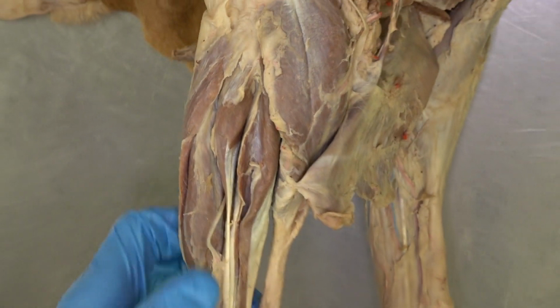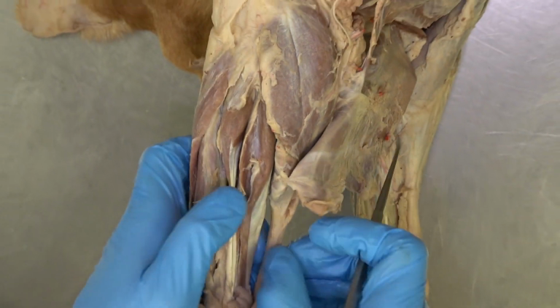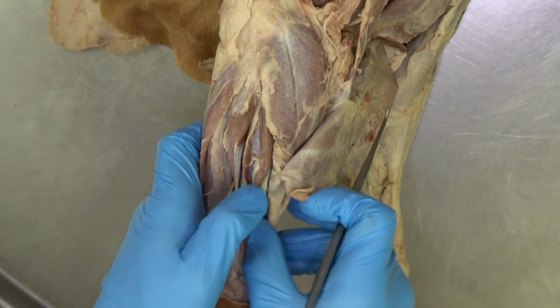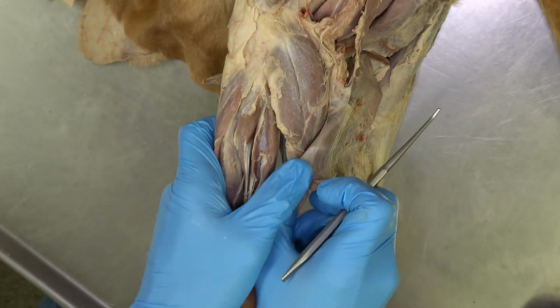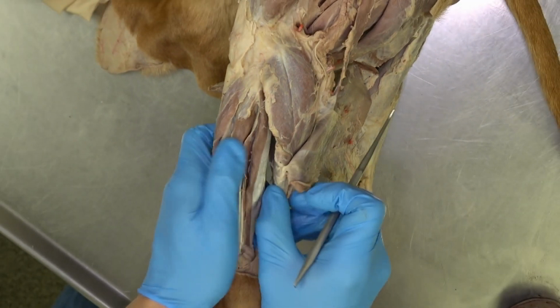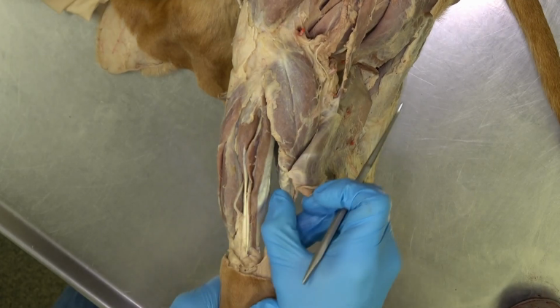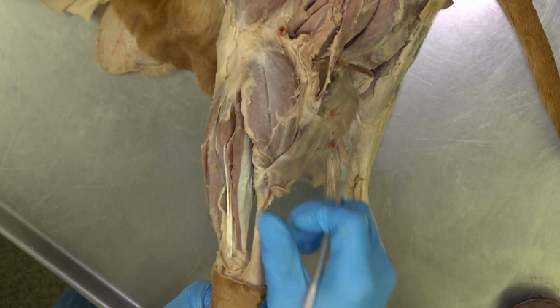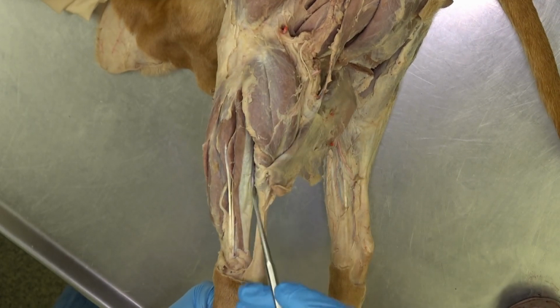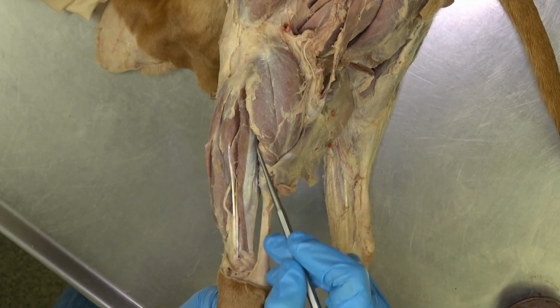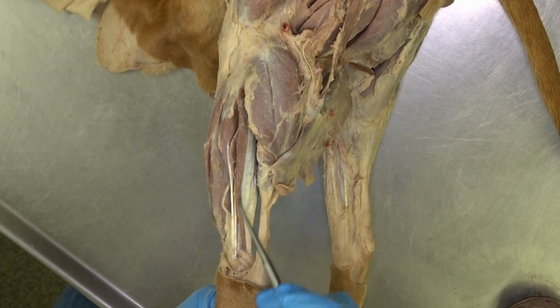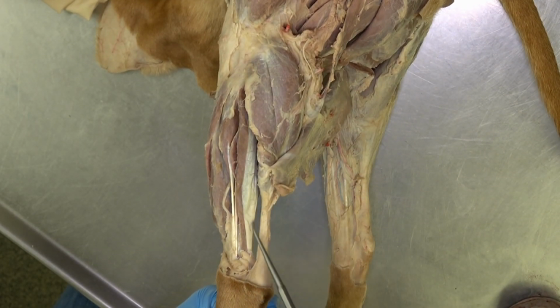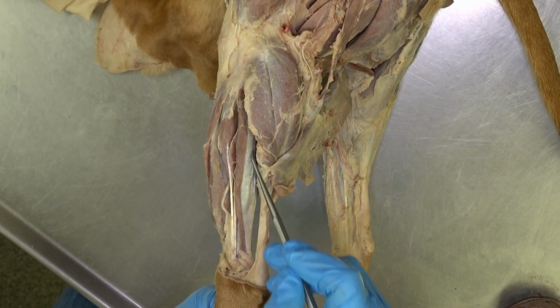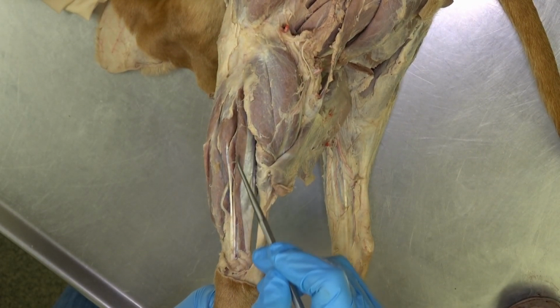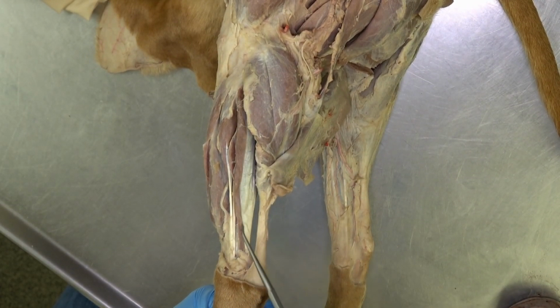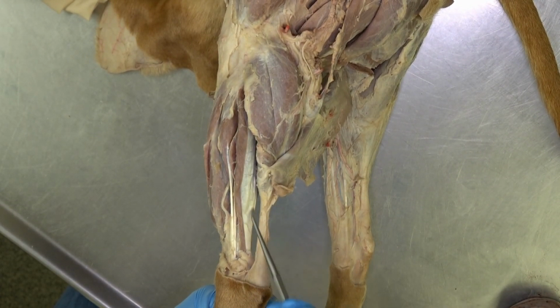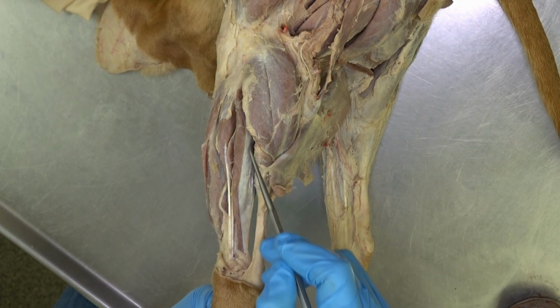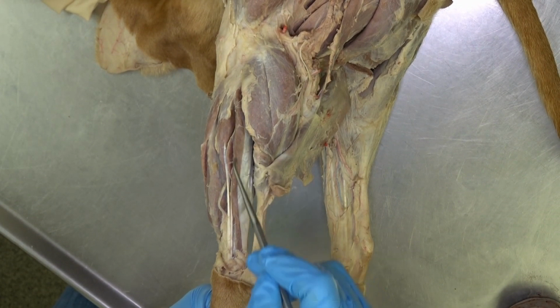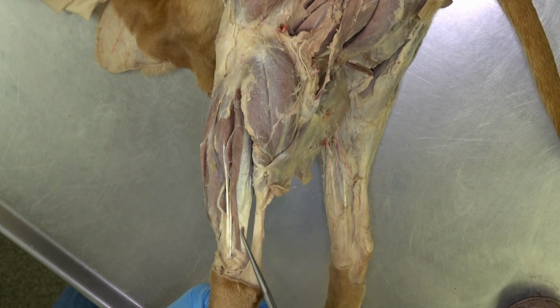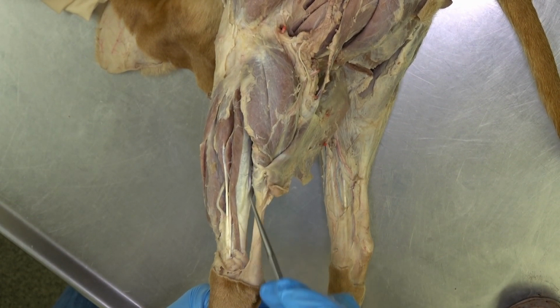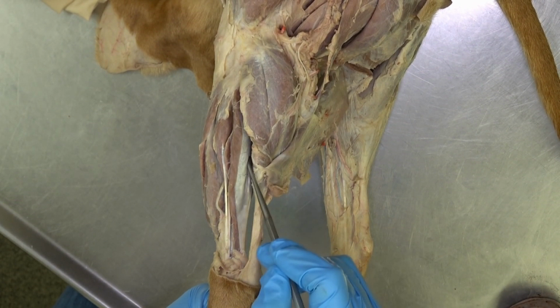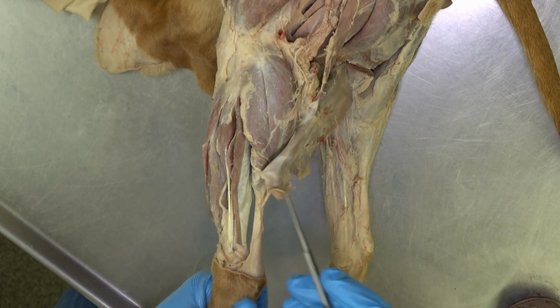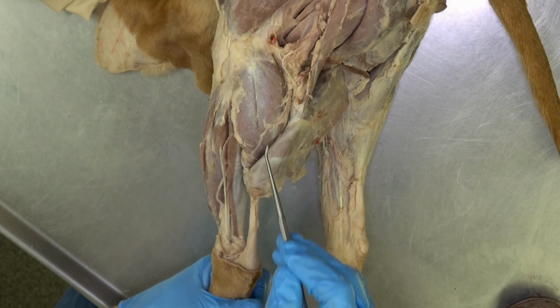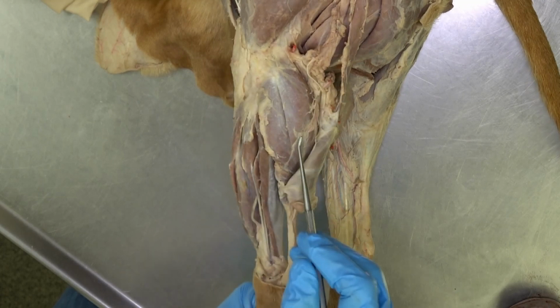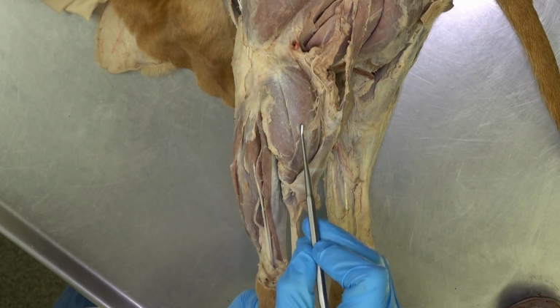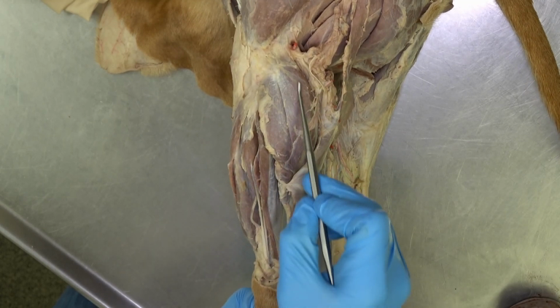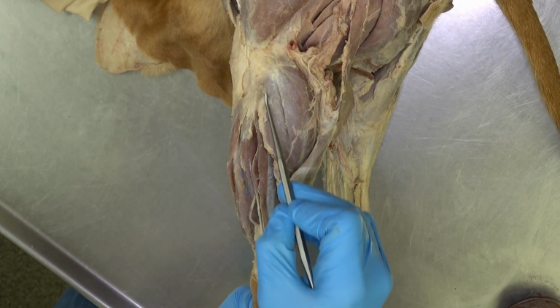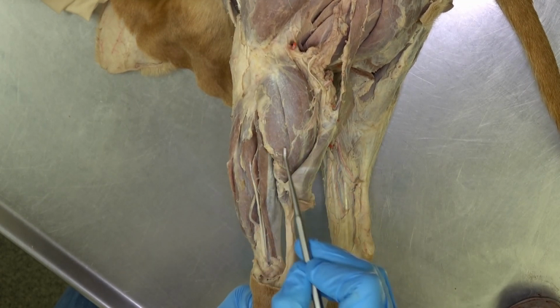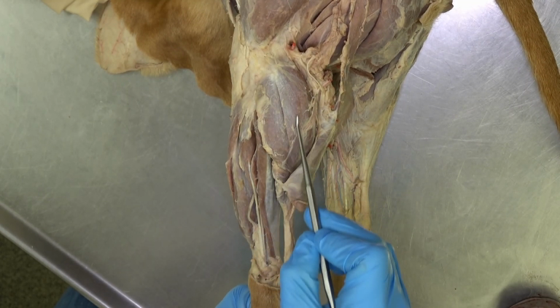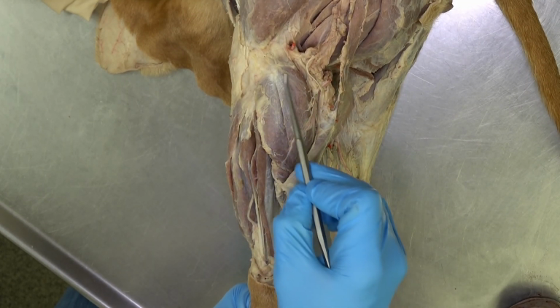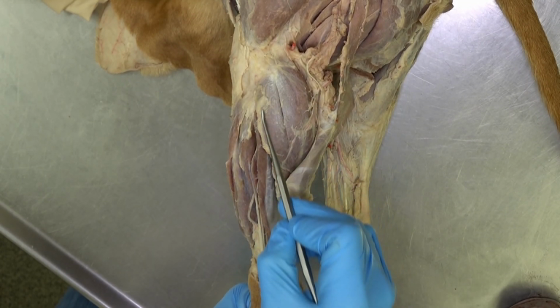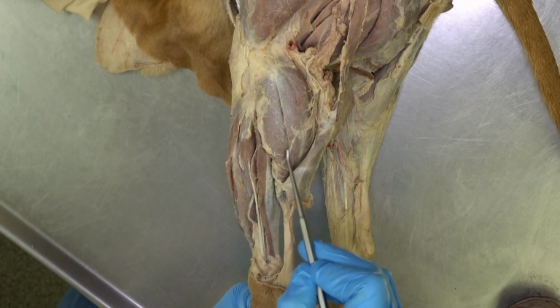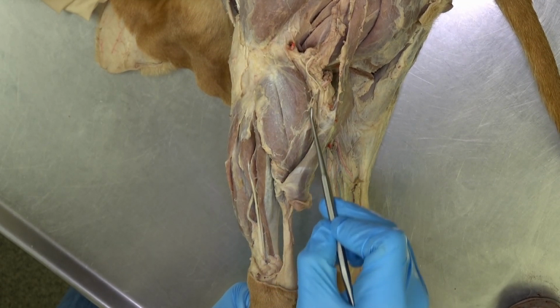Finally, we can also see the lateral digital flexor on the lateral side, along with the lateral head of the gastrocnemius.